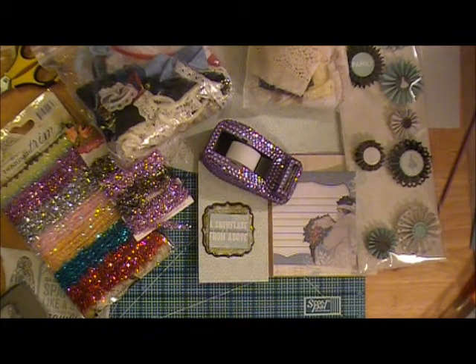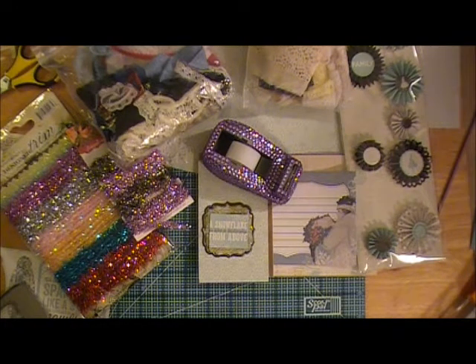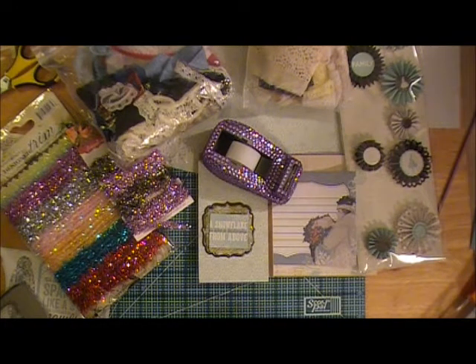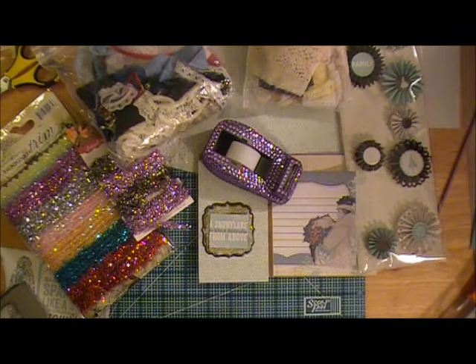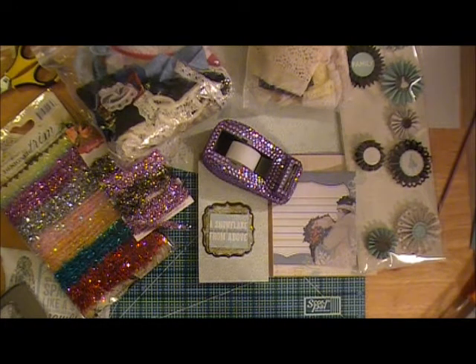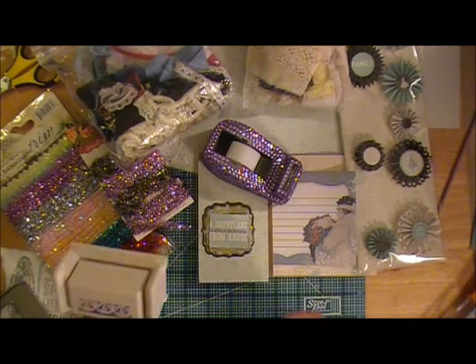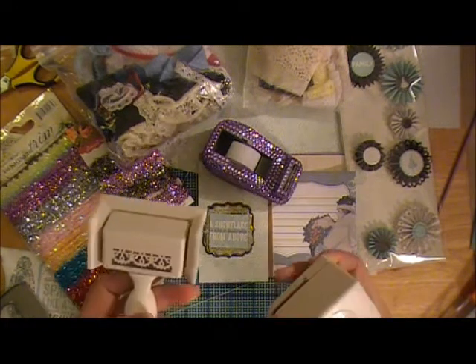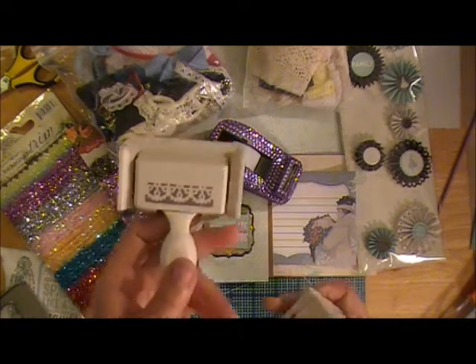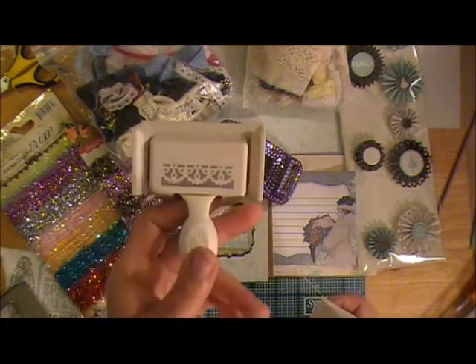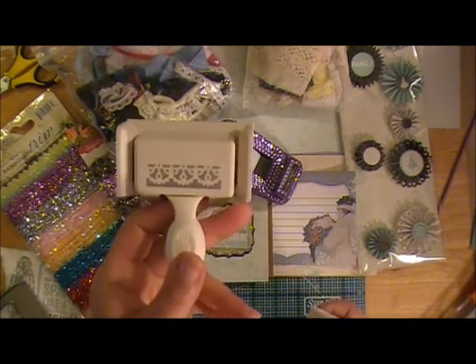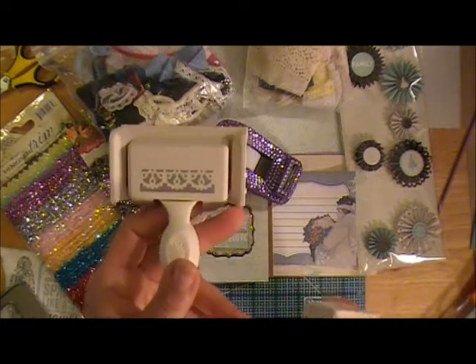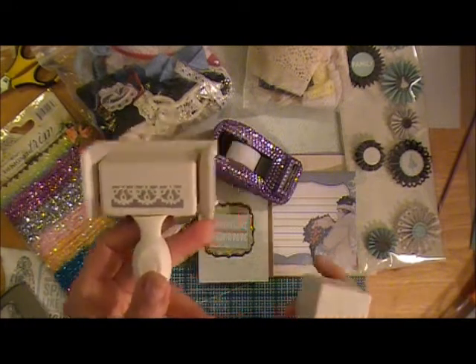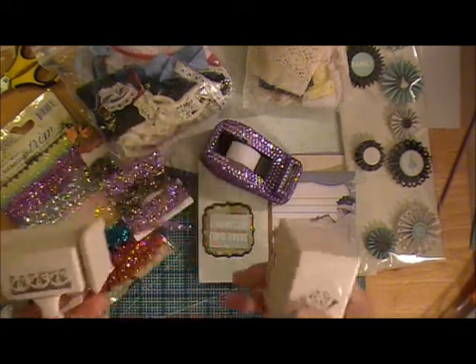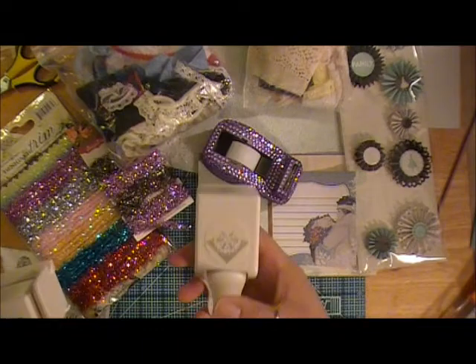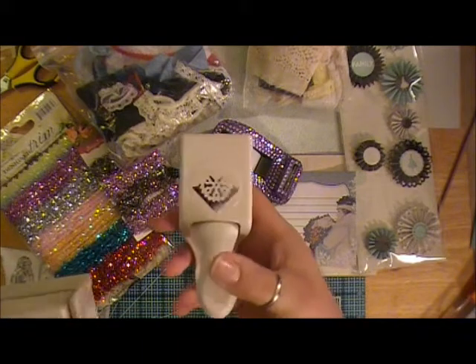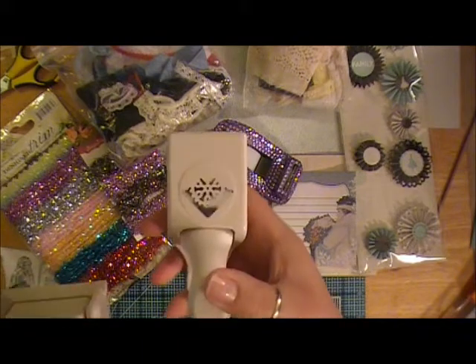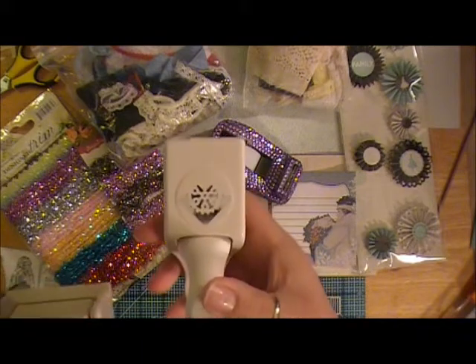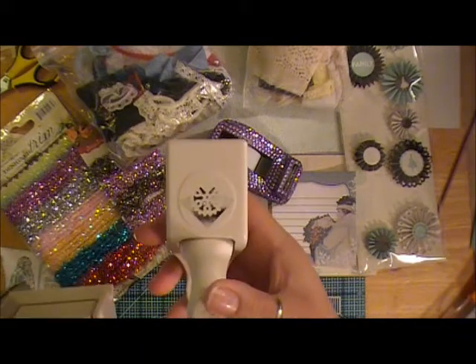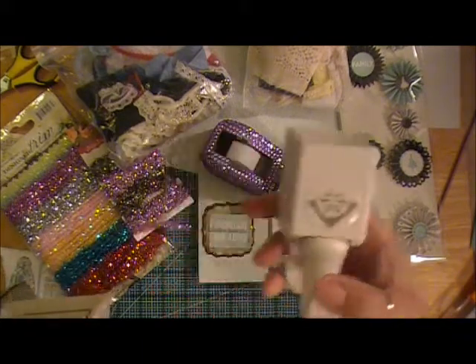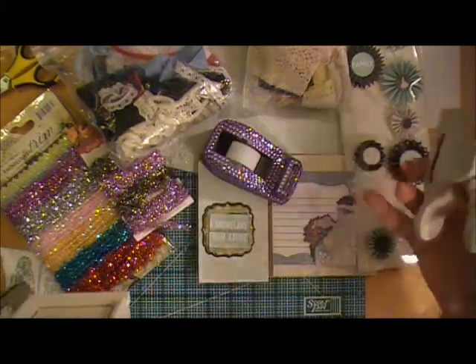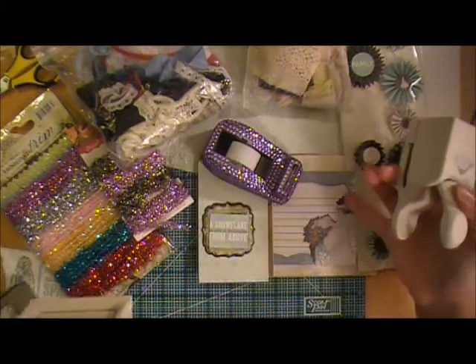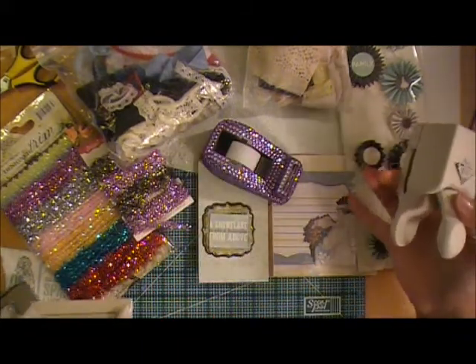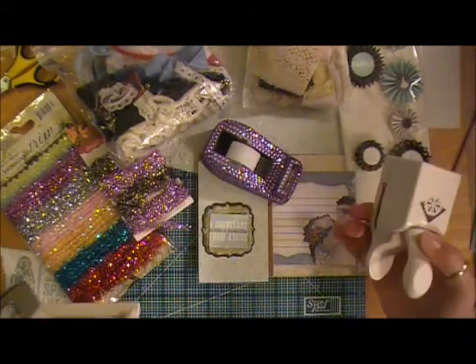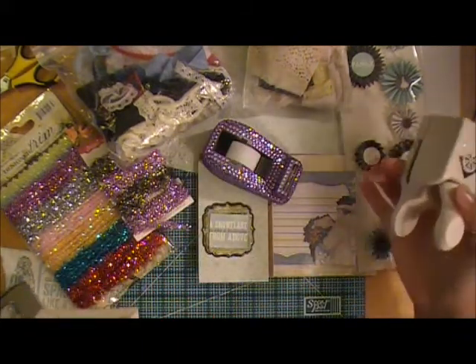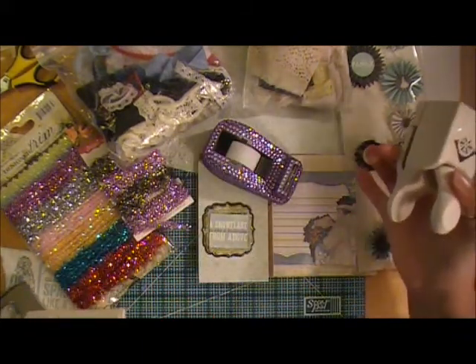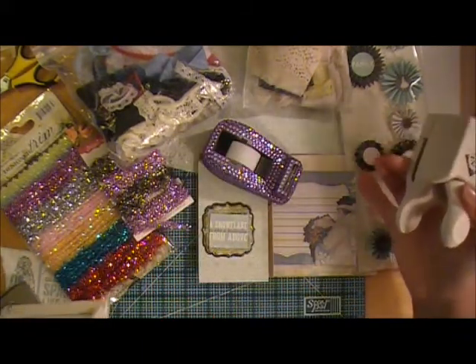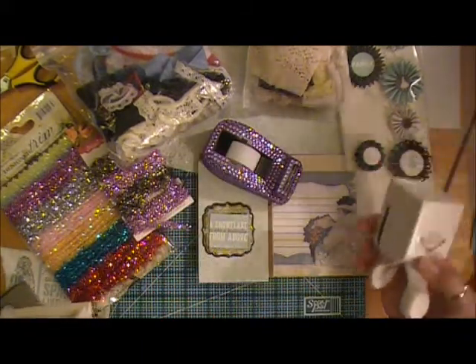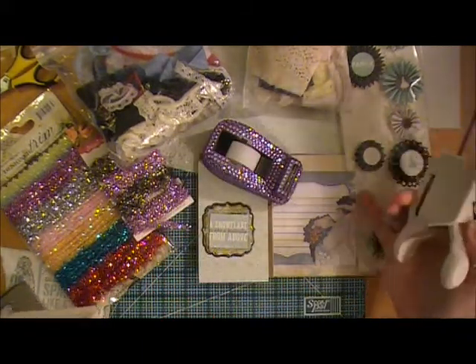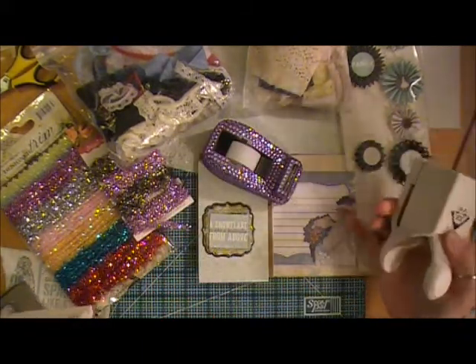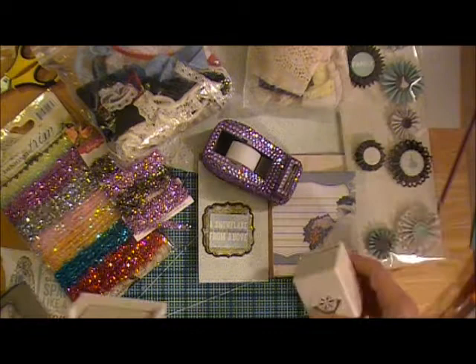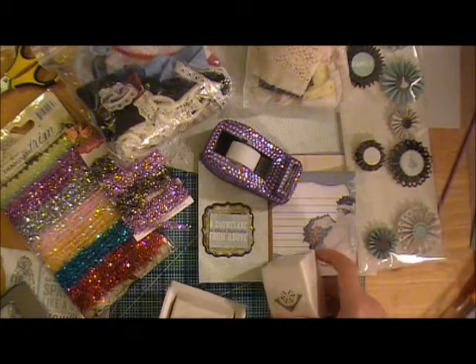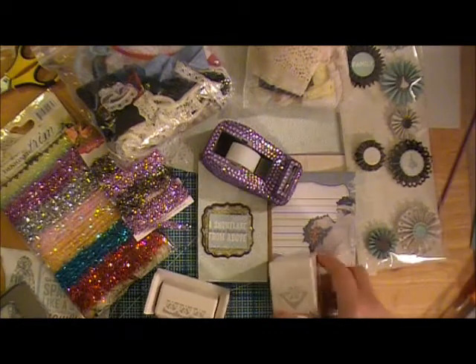I pulled out a couple of my Martha Stewart punches. This is the Snowflake Border Punch and this is the Snowflake Corner Punch. I might do that on the inside piece just to kind of dress it up a little bit.